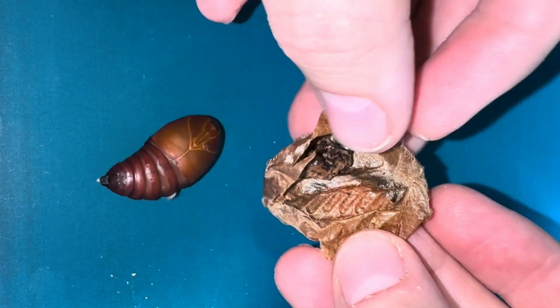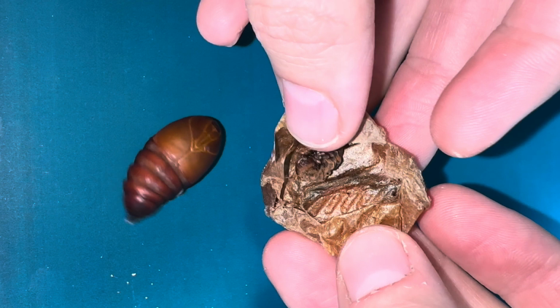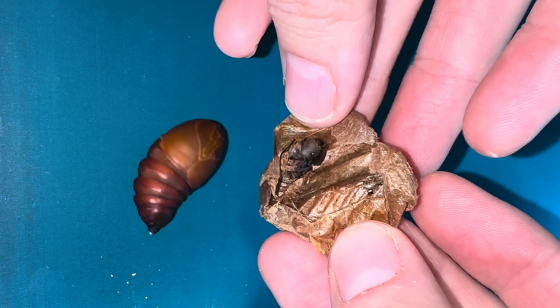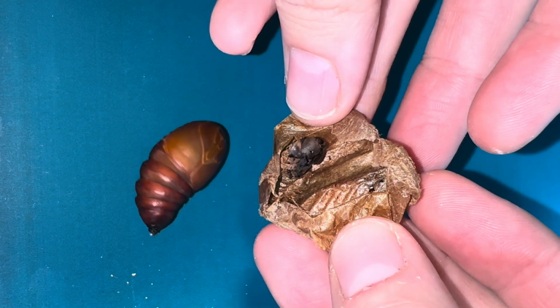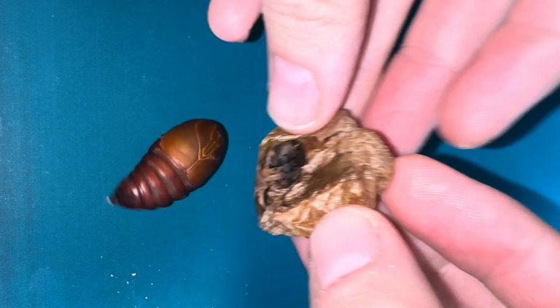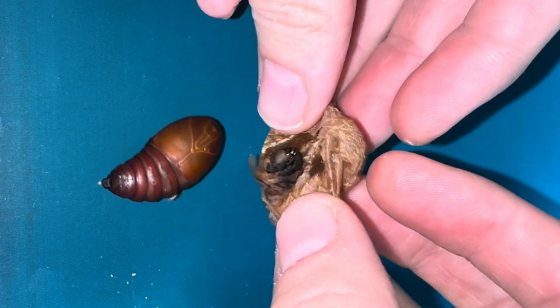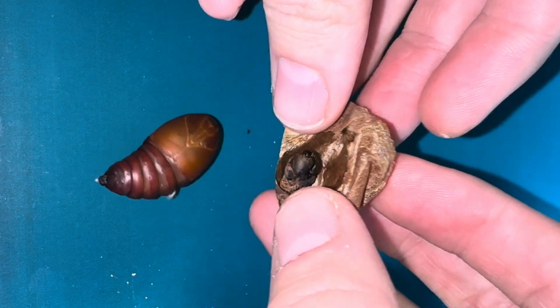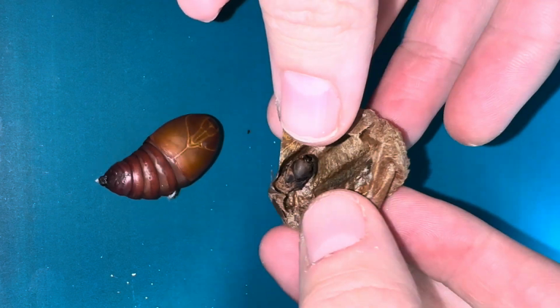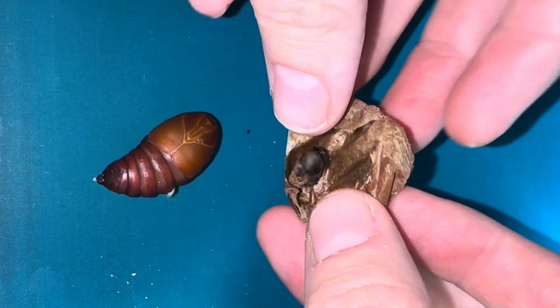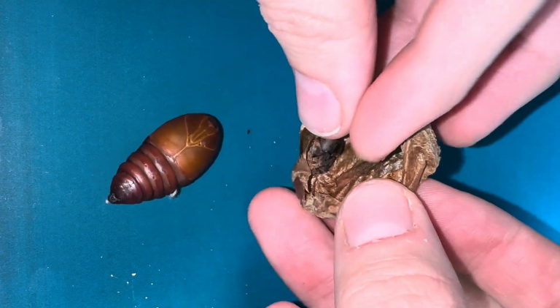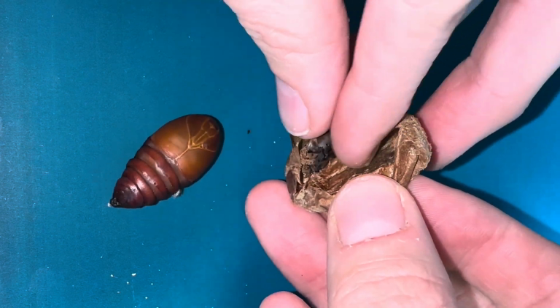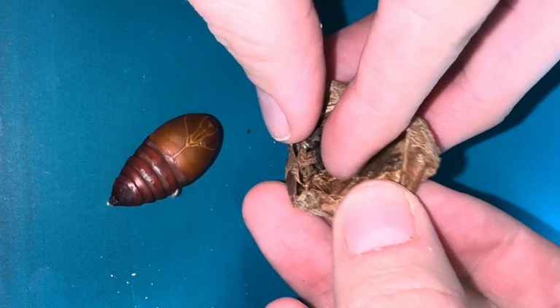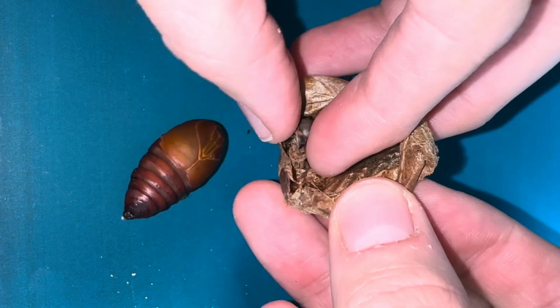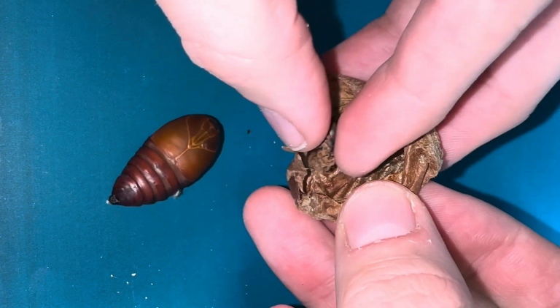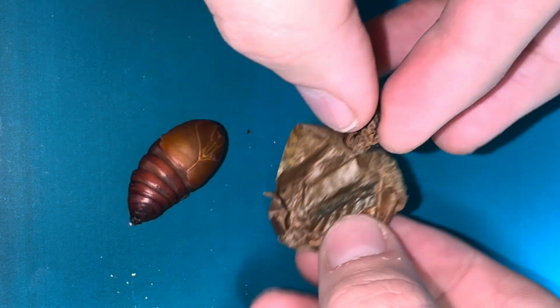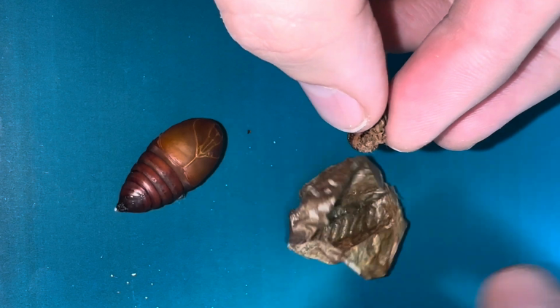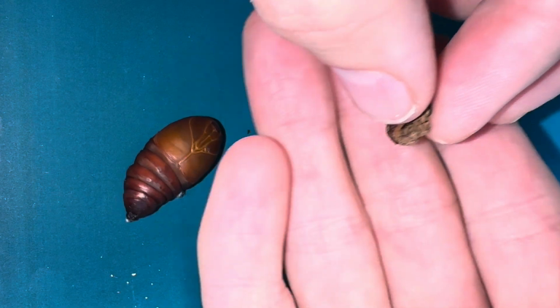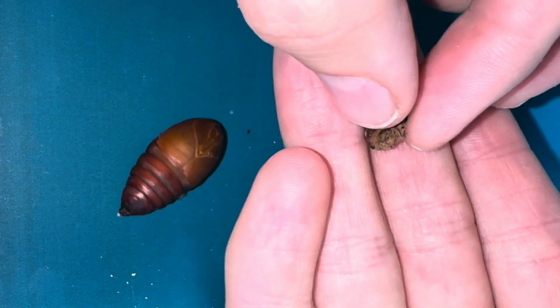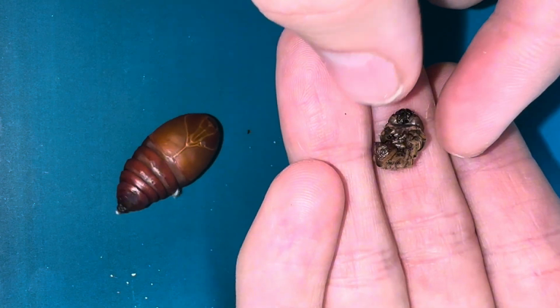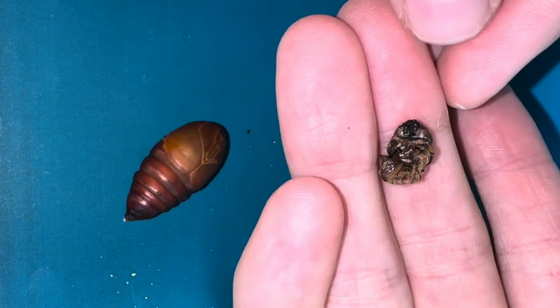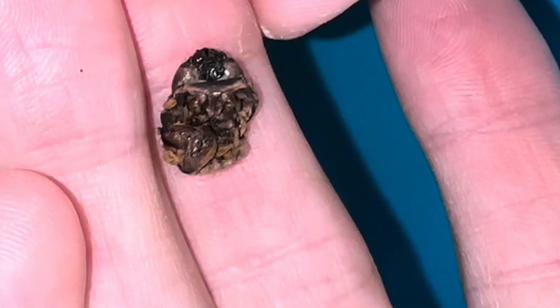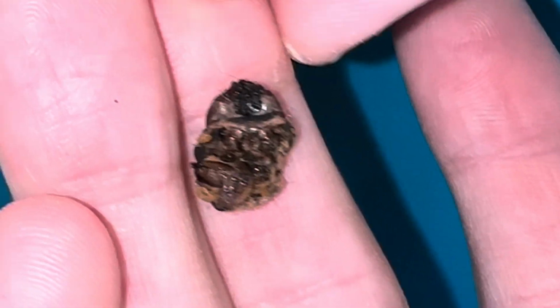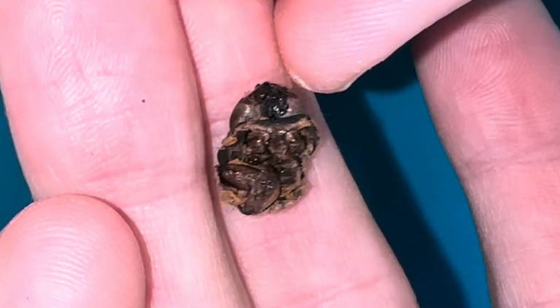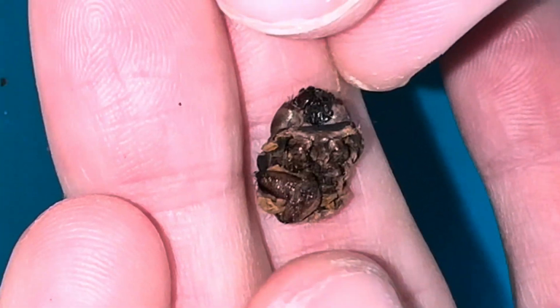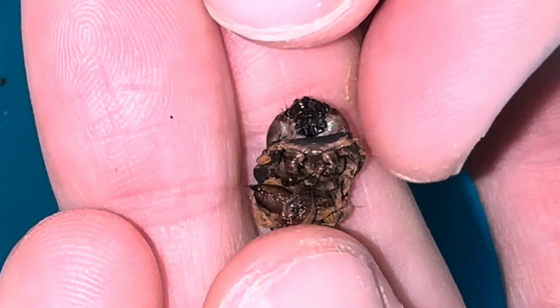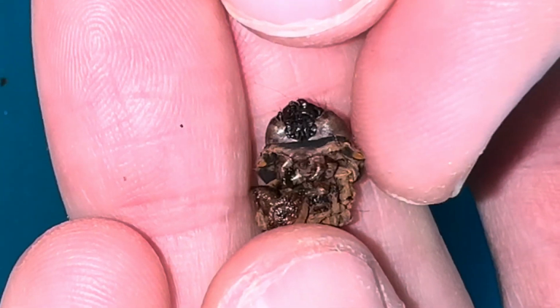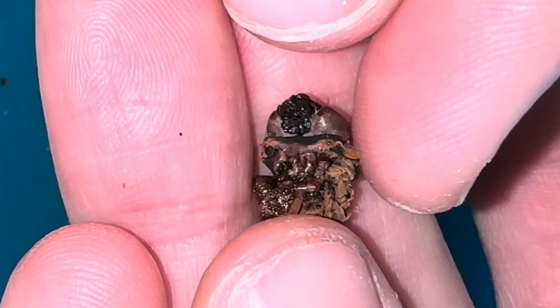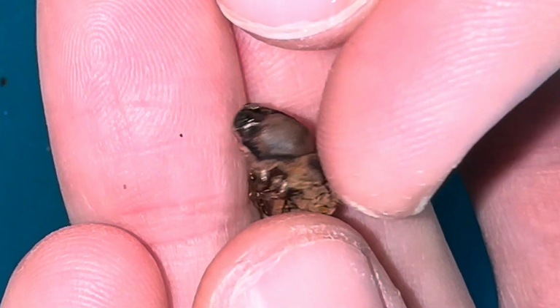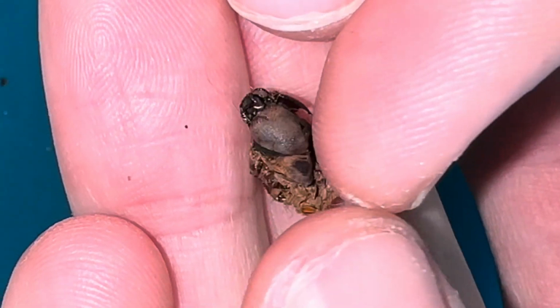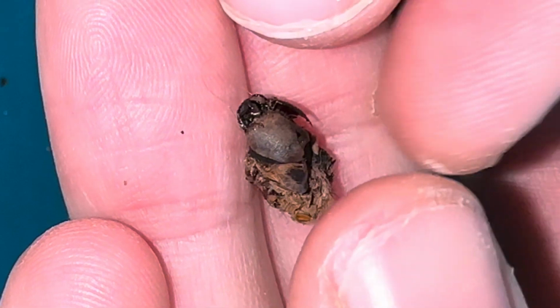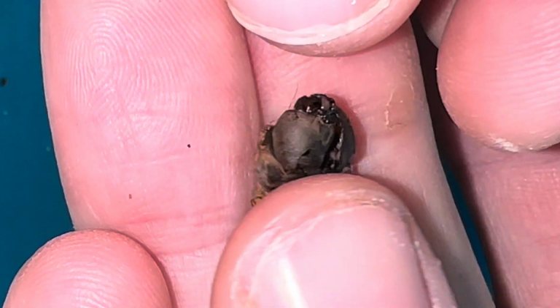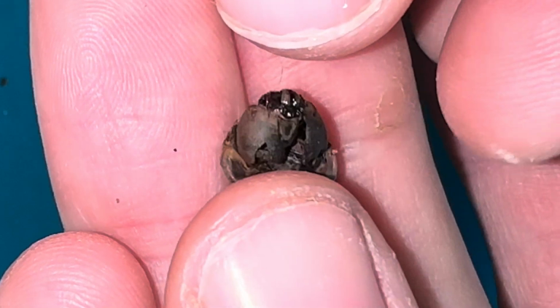Let's have a look at the final moult that's still in the cocoon. It's a little like a snake shed but a very small version. You can just about make out the caterpillar's face.